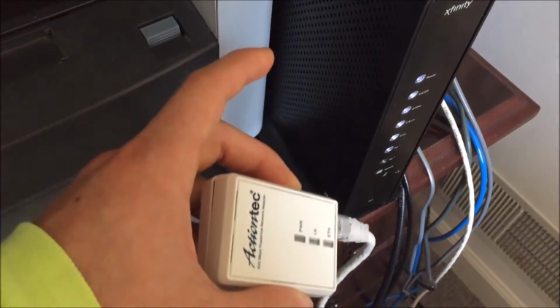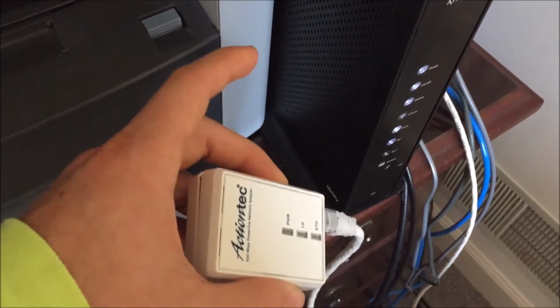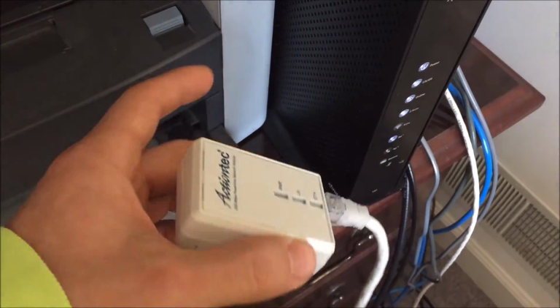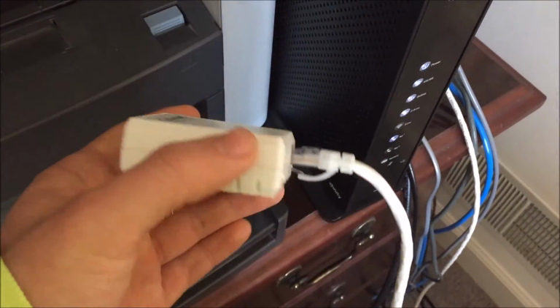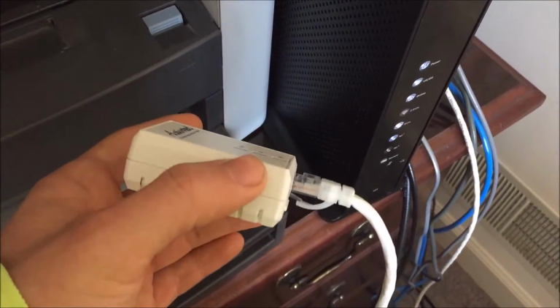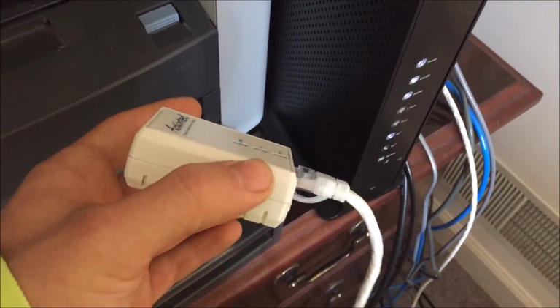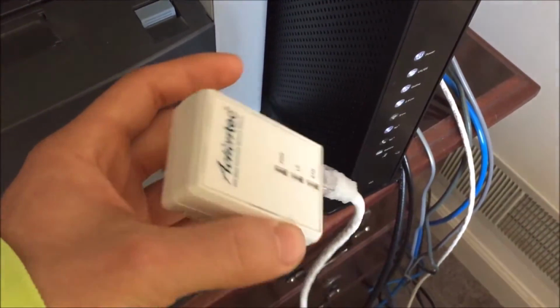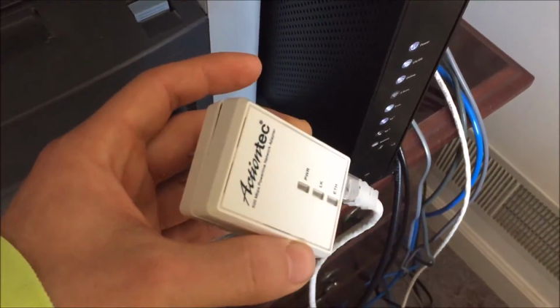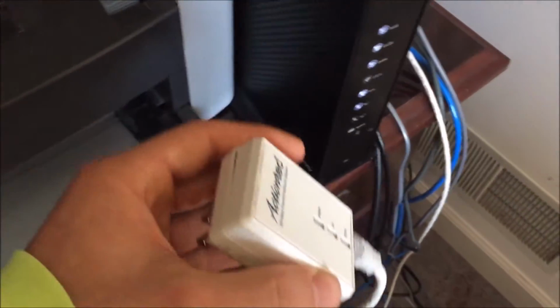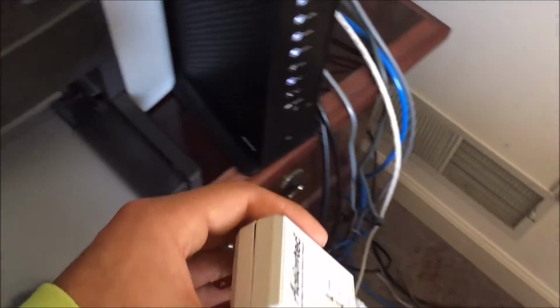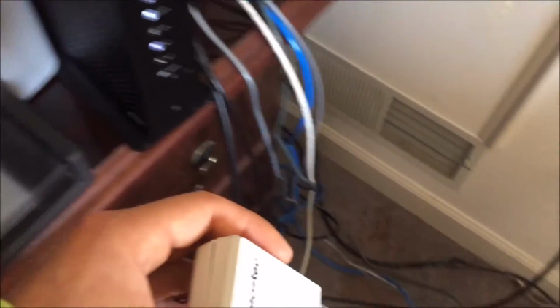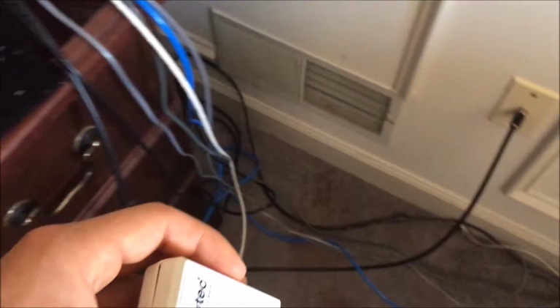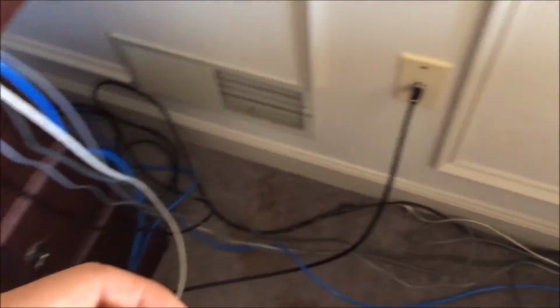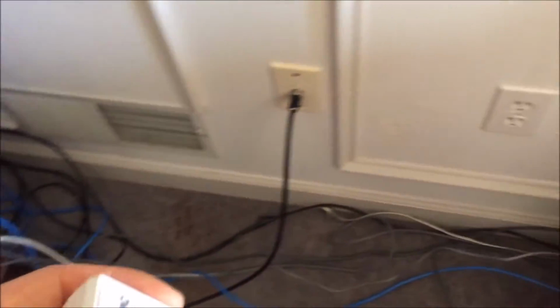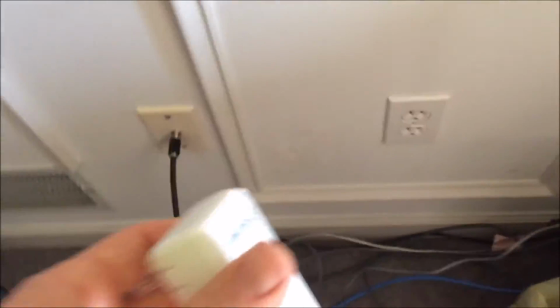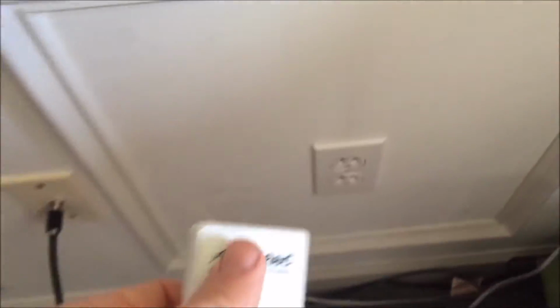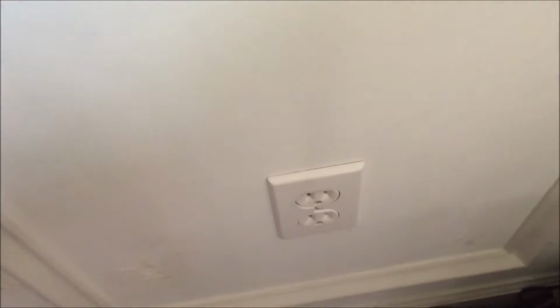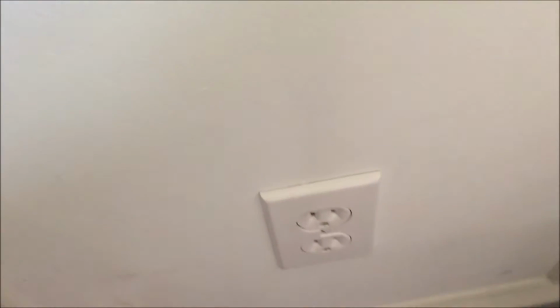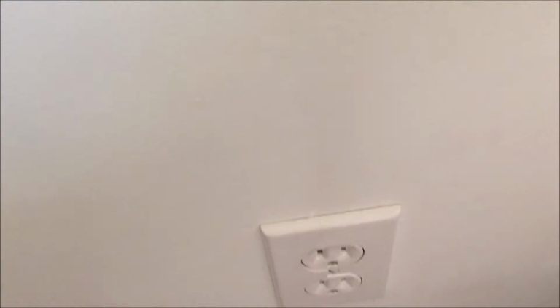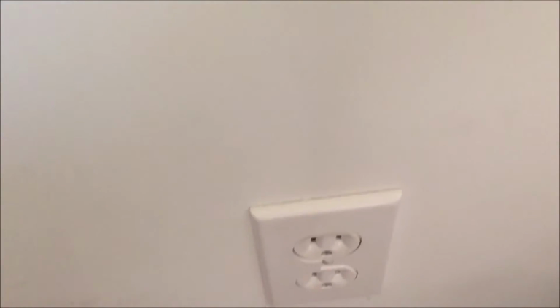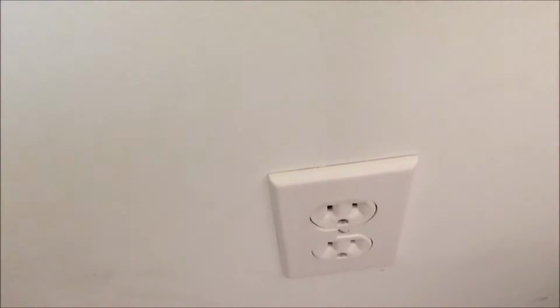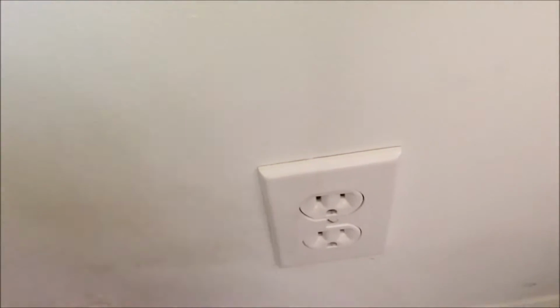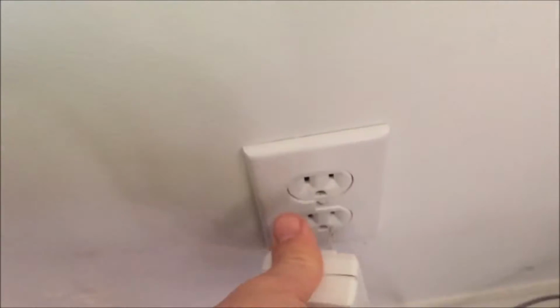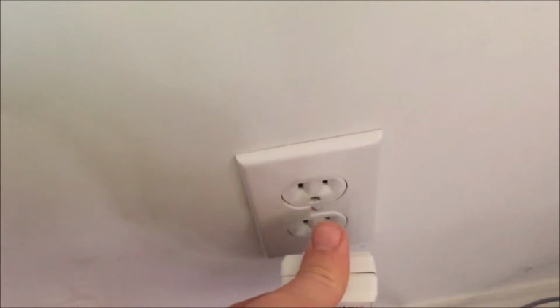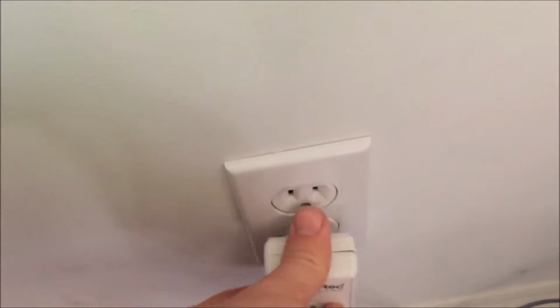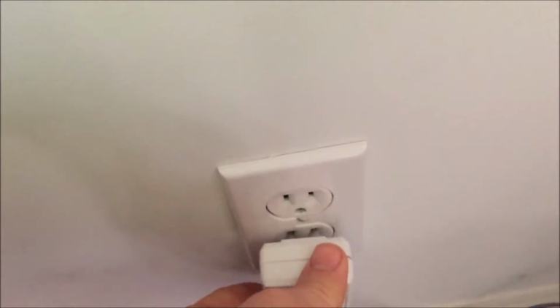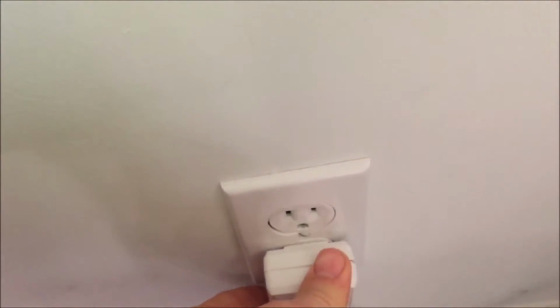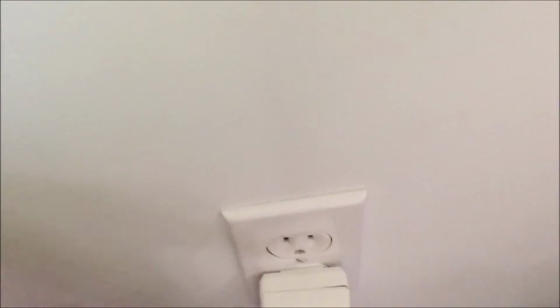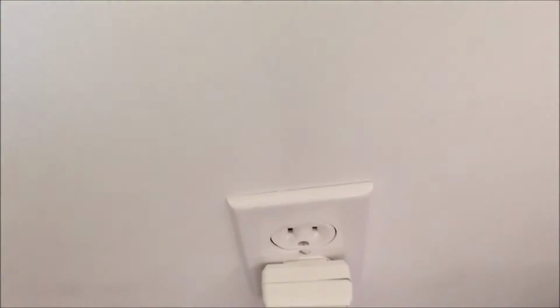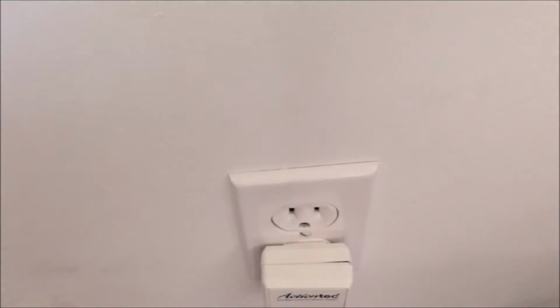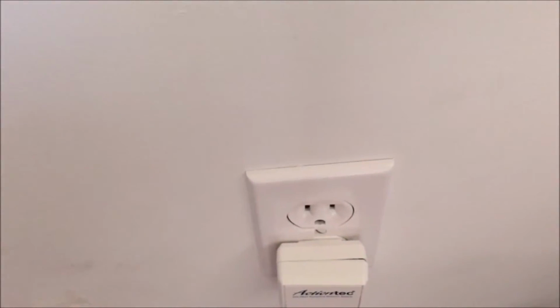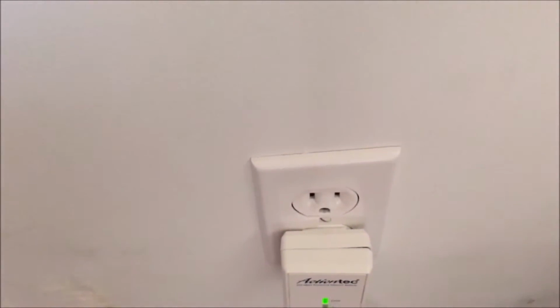Once you plug that in and this side is in the adapter, come over to where you have the closest outlet and just plug it in.